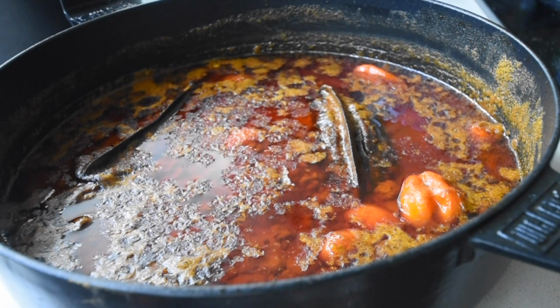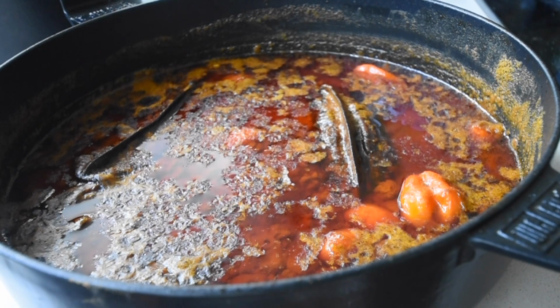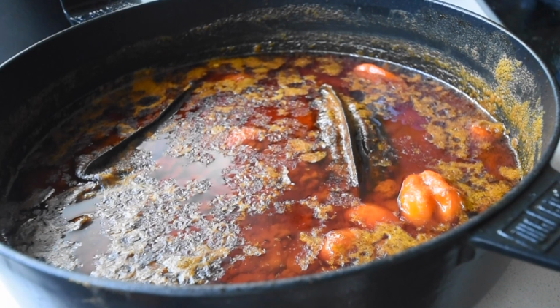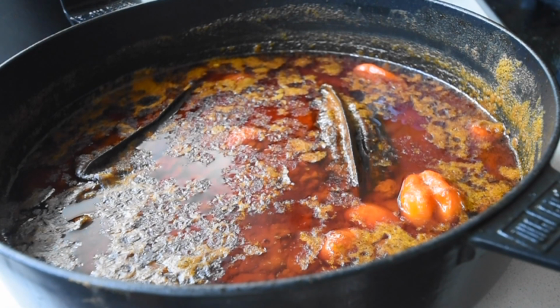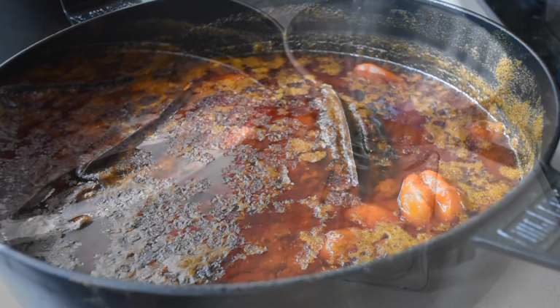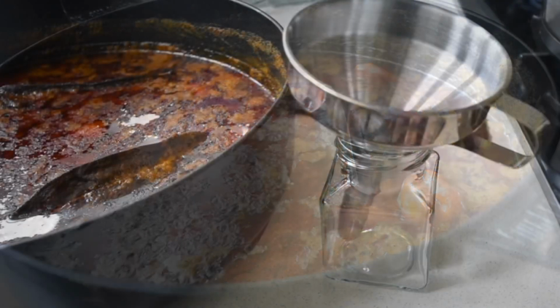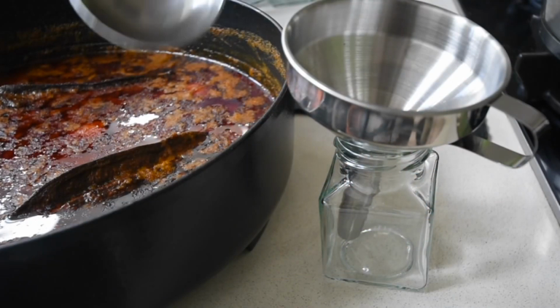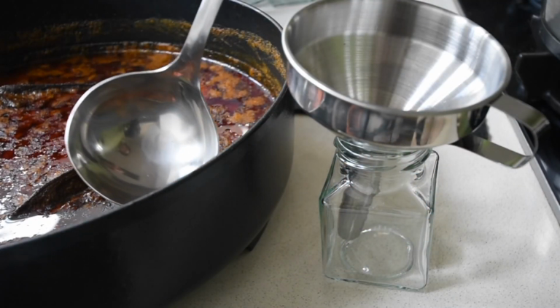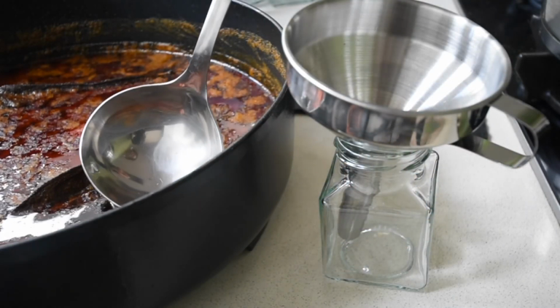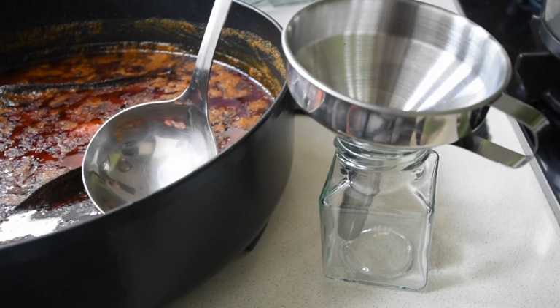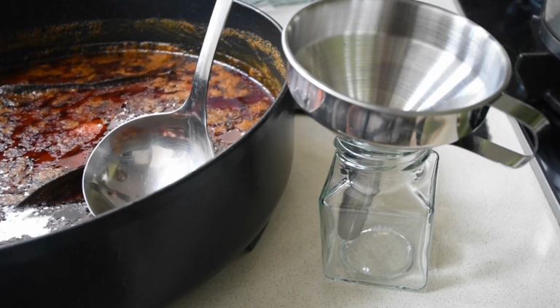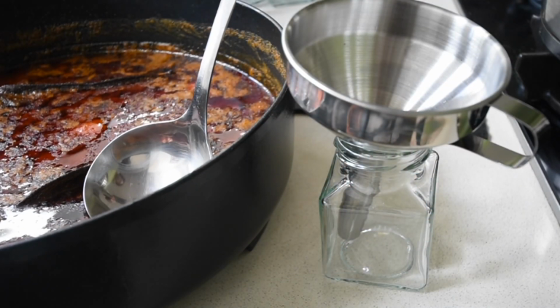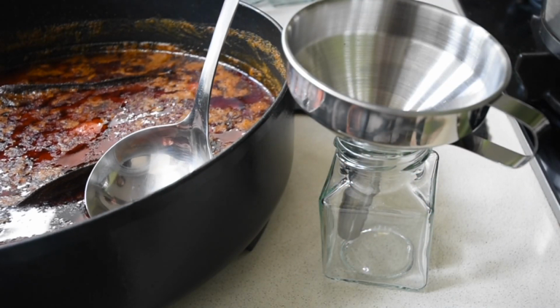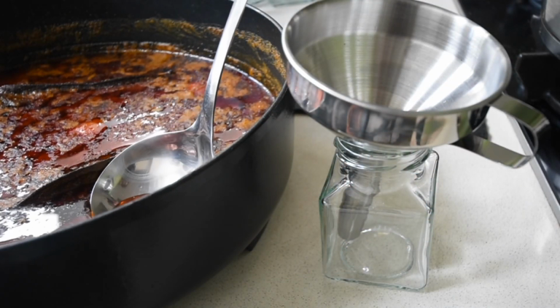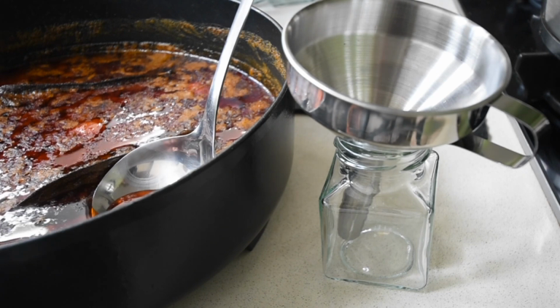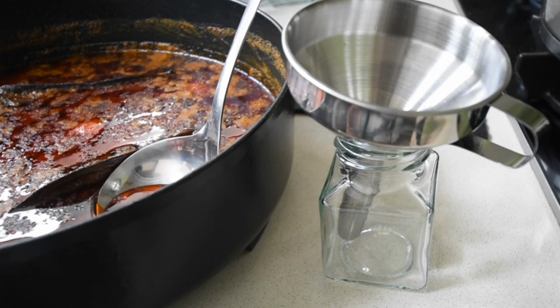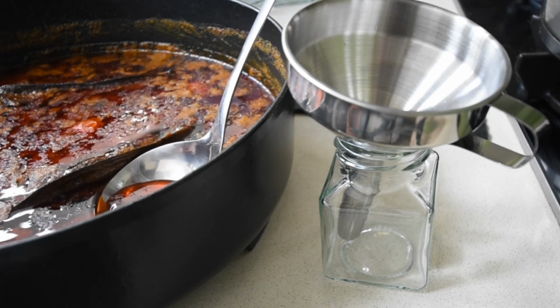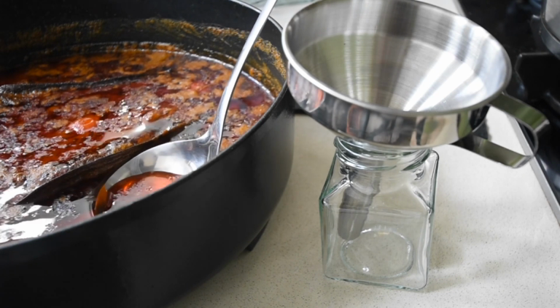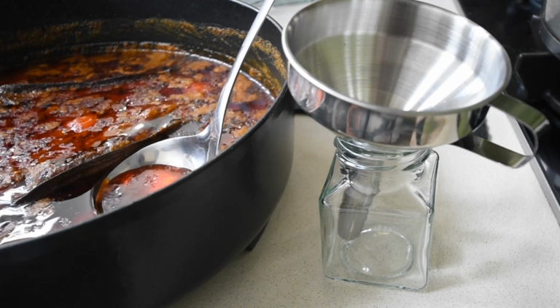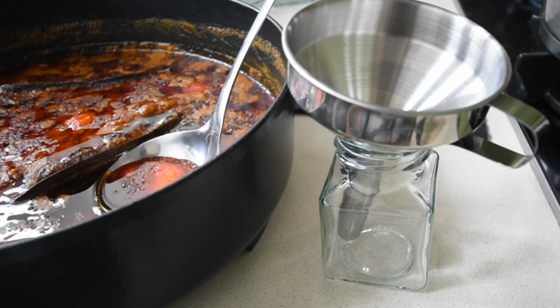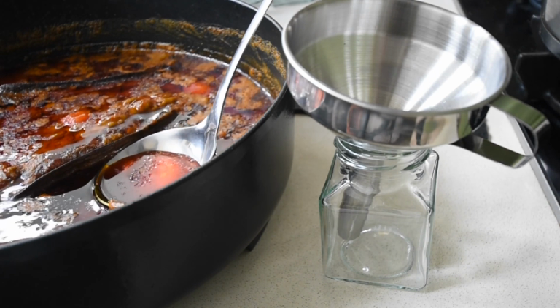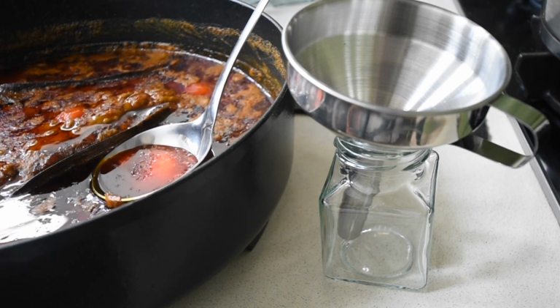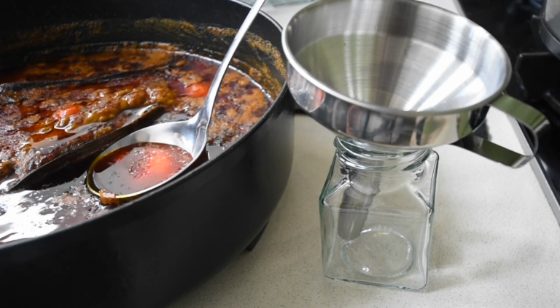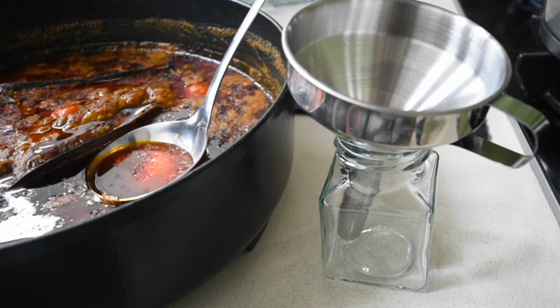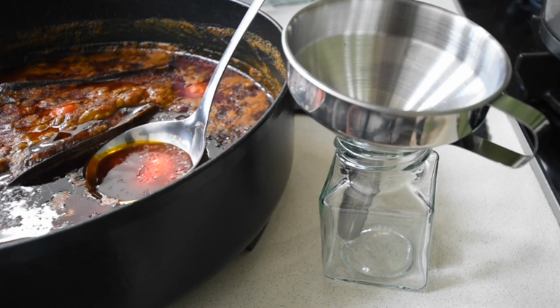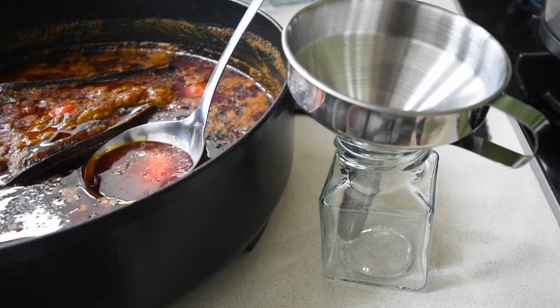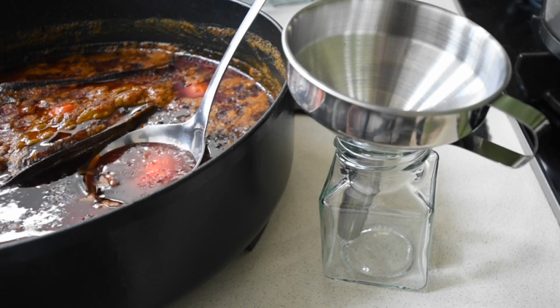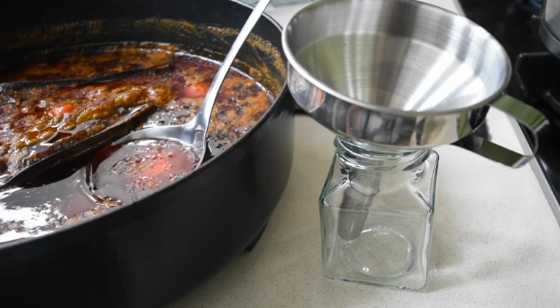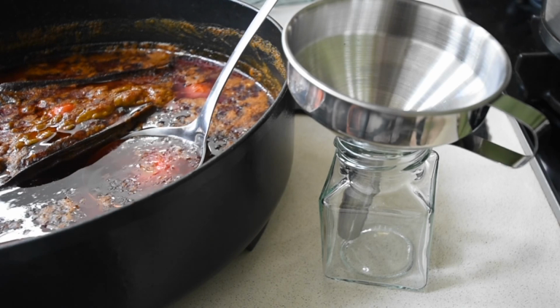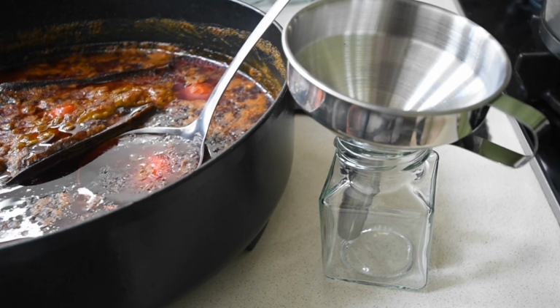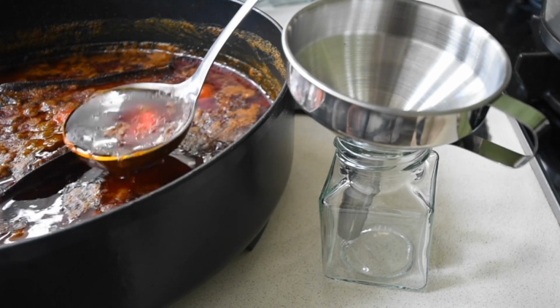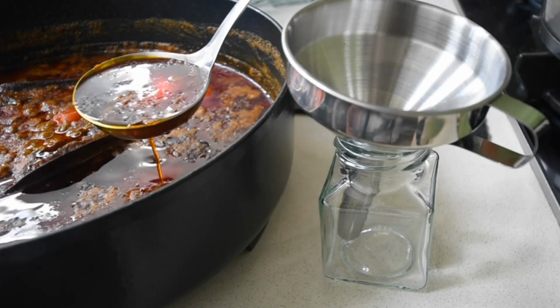Allow your oil to completely cool down. What will then happen is the oil will settle at the top, and this is the point where you can scoop out the beauty that you've just made.